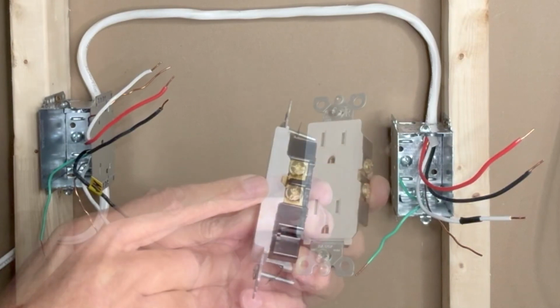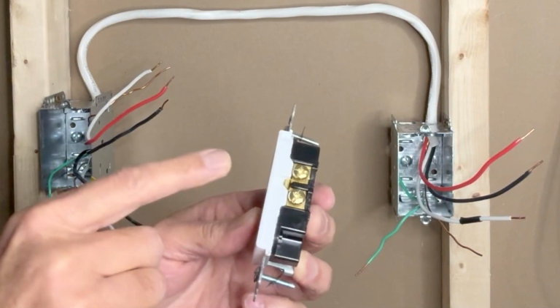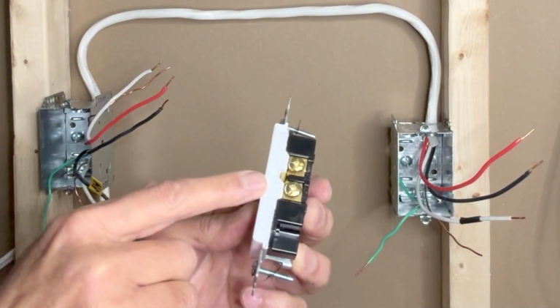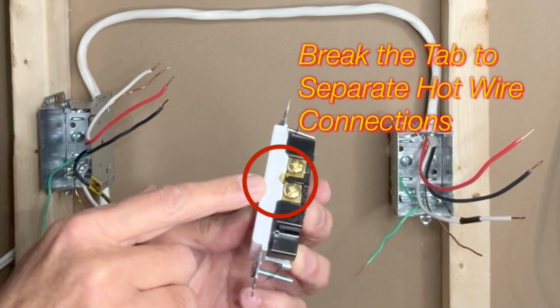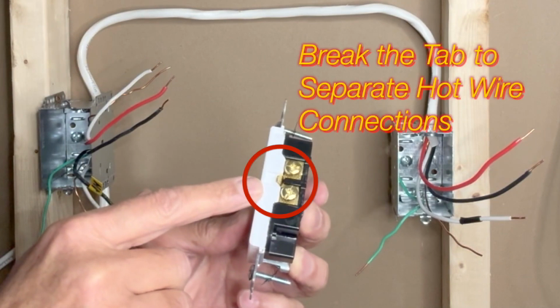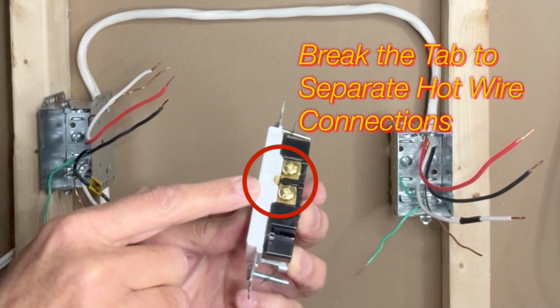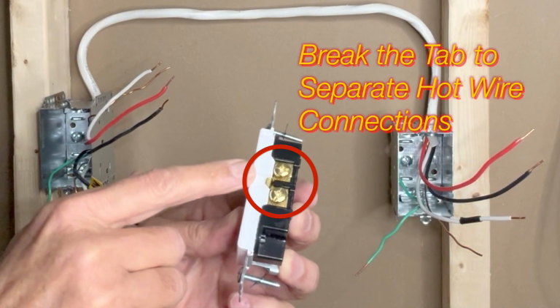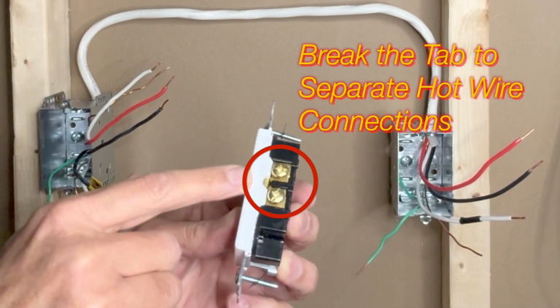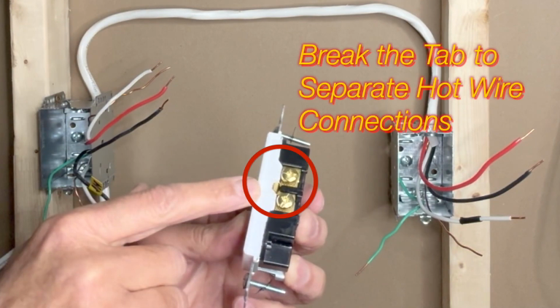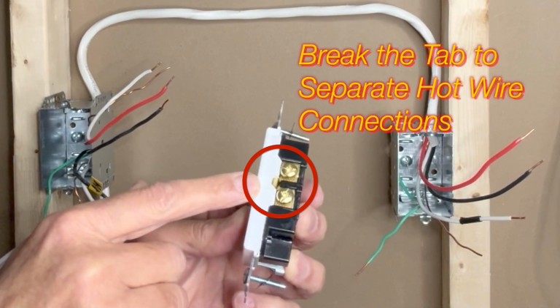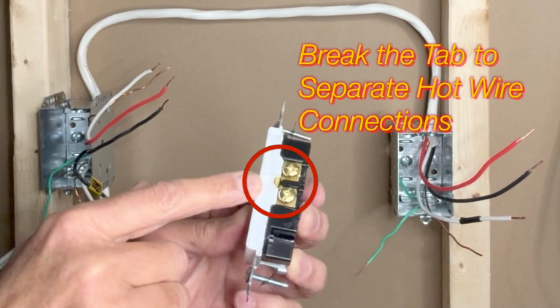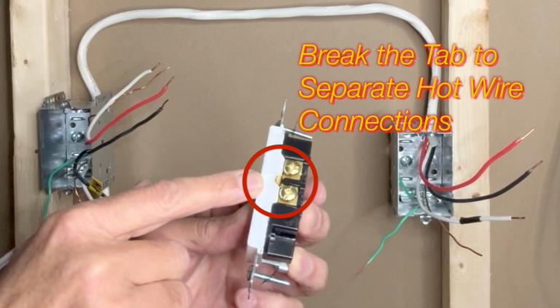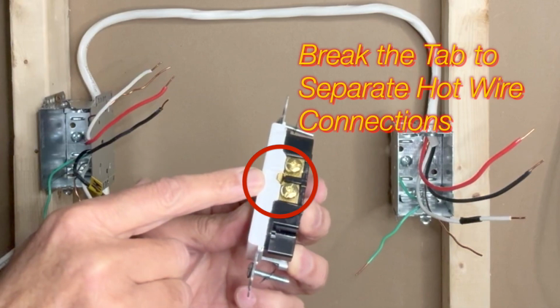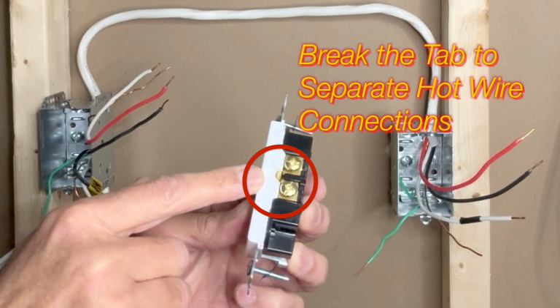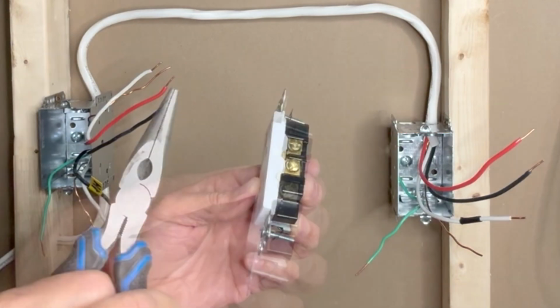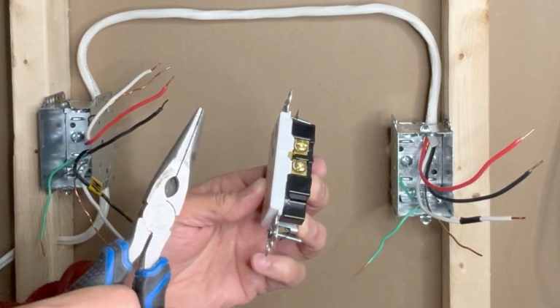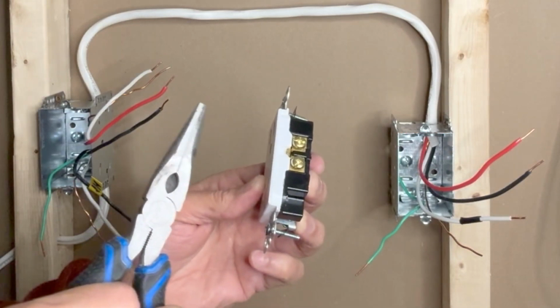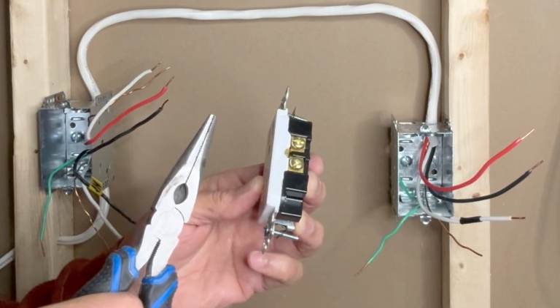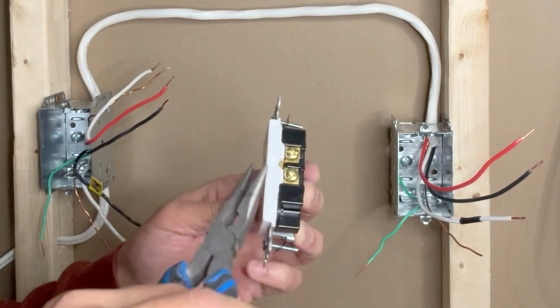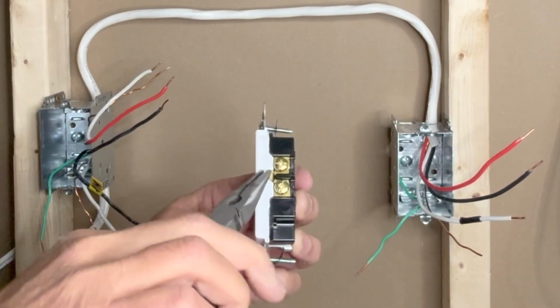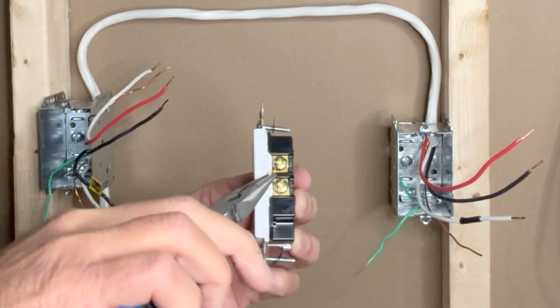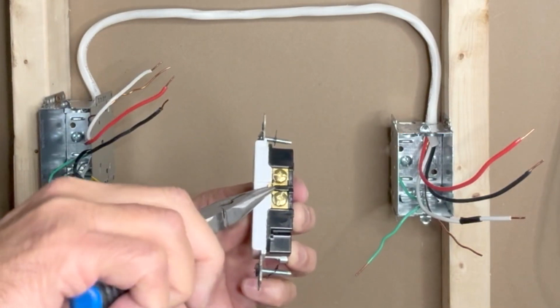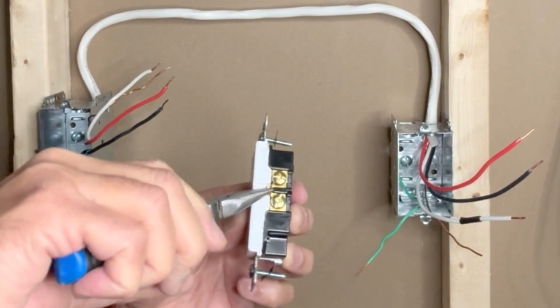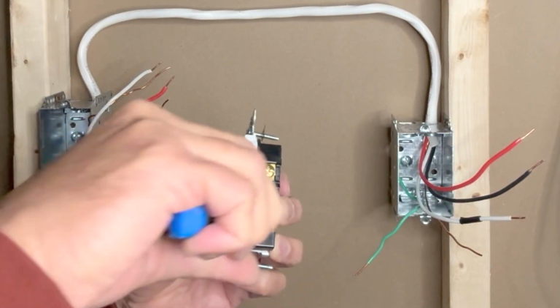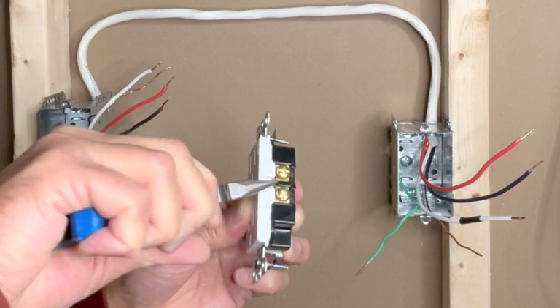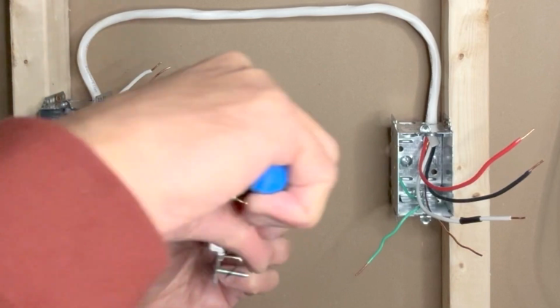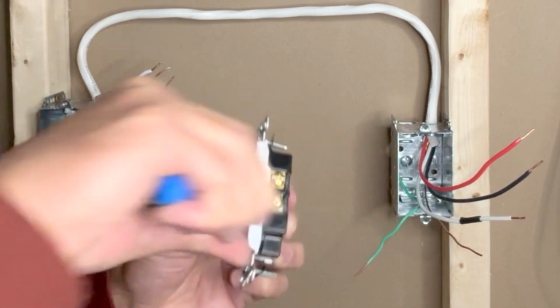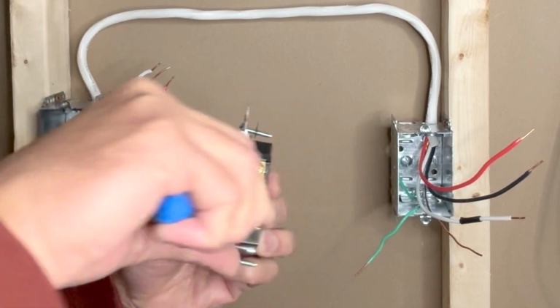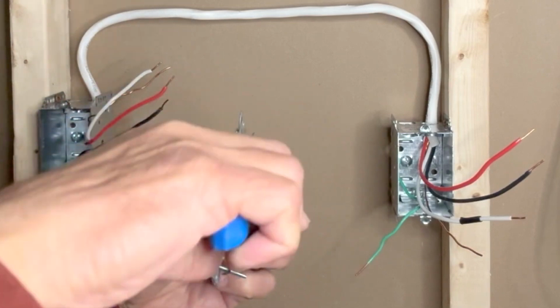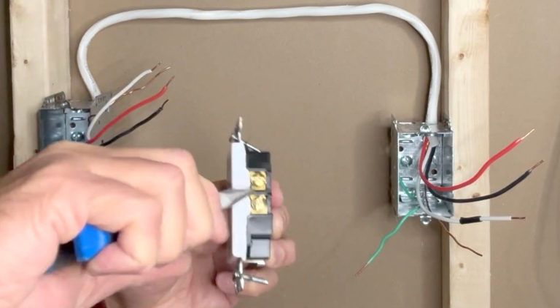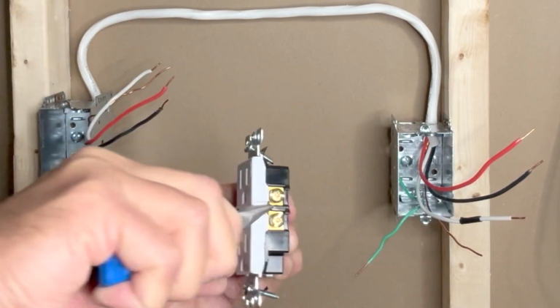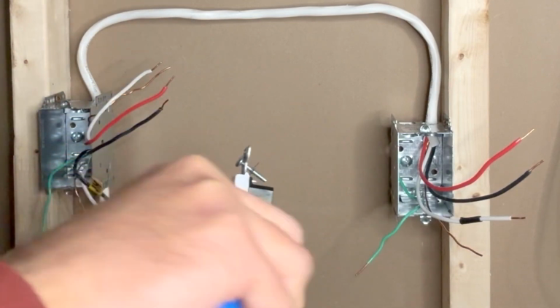What I have to do is break this strip which connects the two brass terminals. It is easy — take a long nose plier, hold this strip, and twist it back and forth a couple of times and it will break.